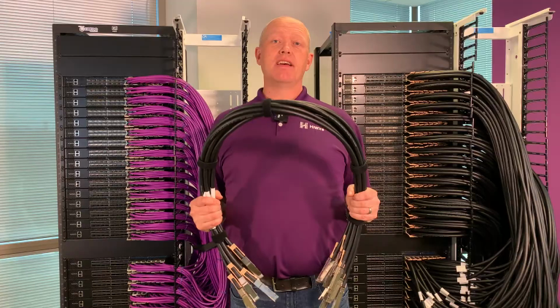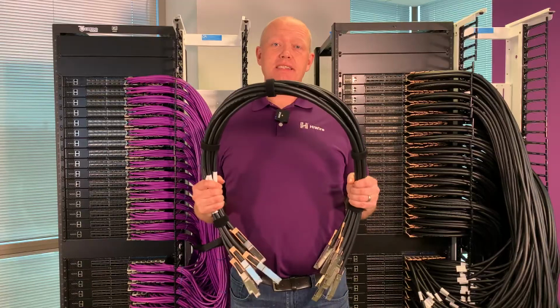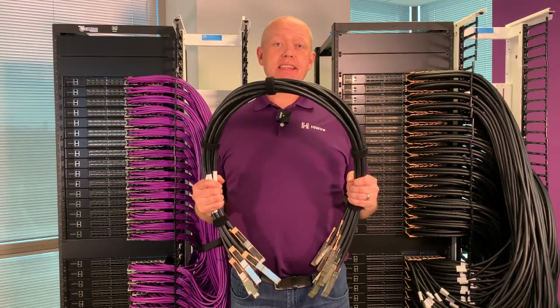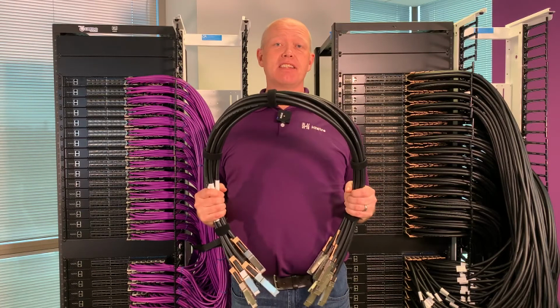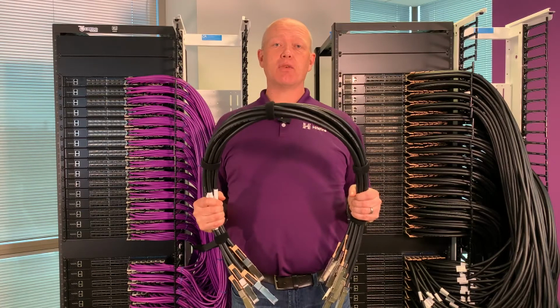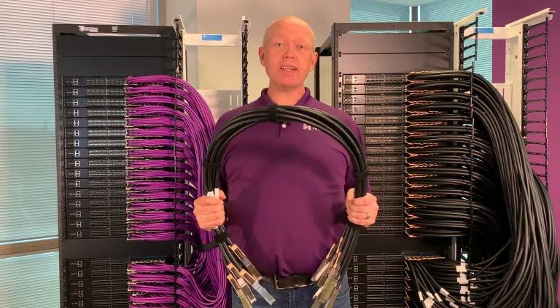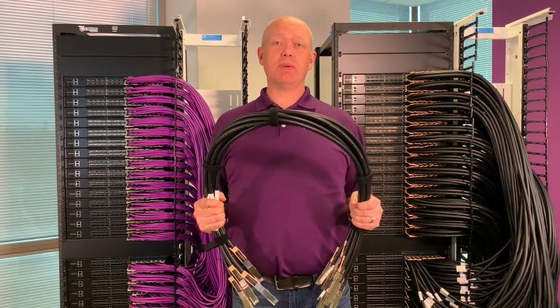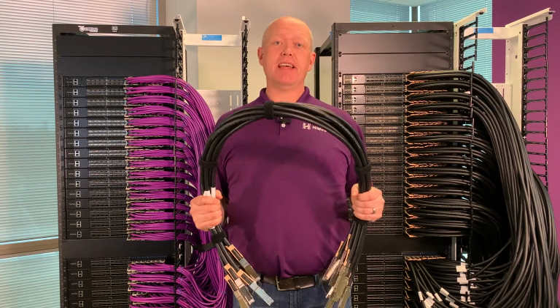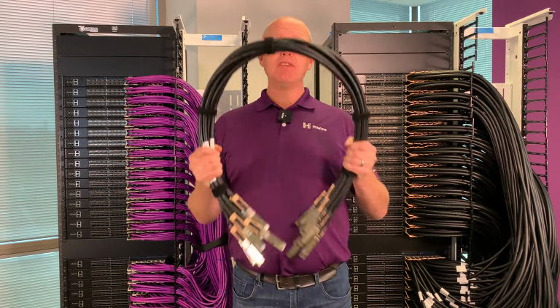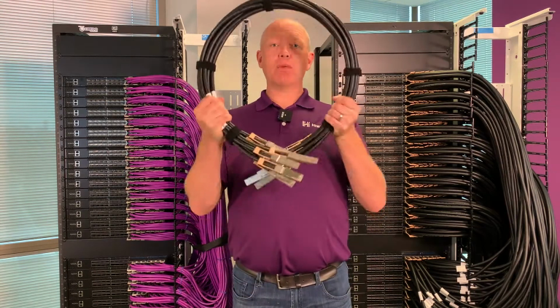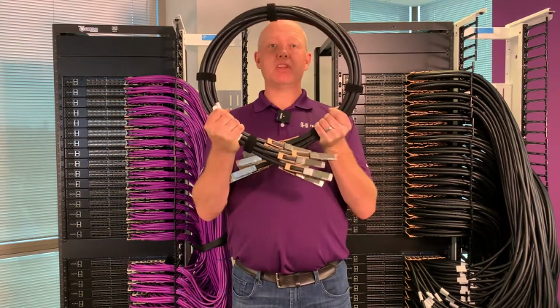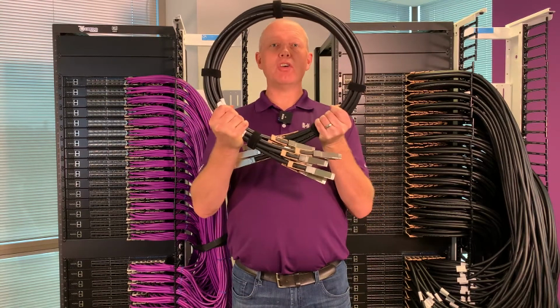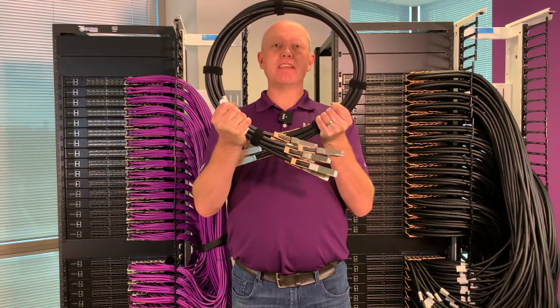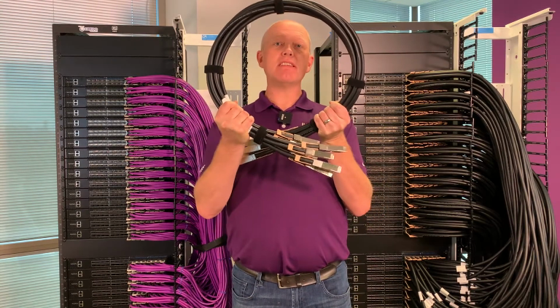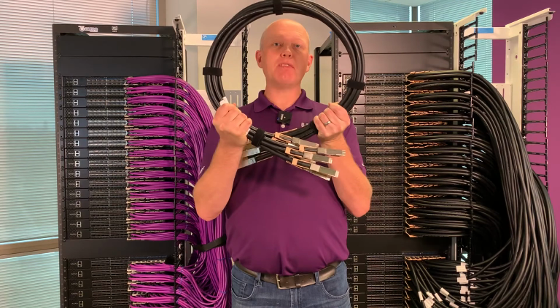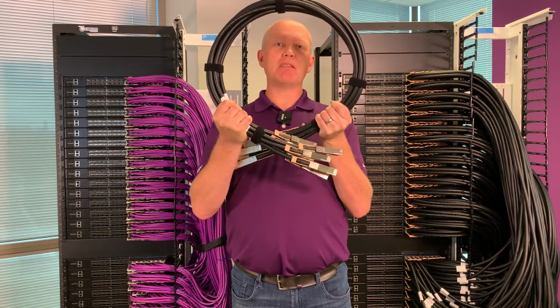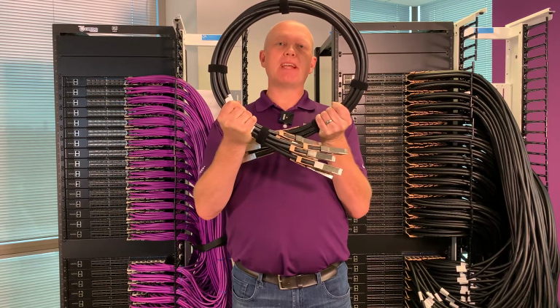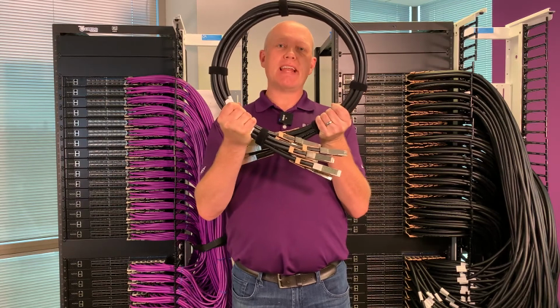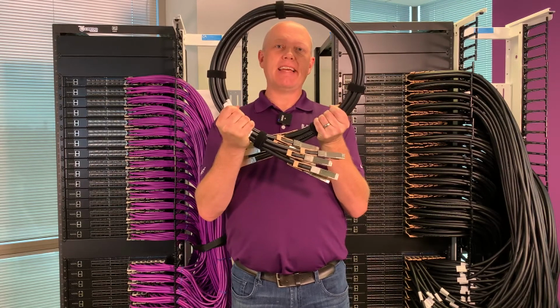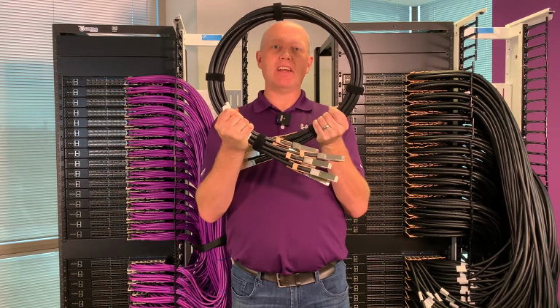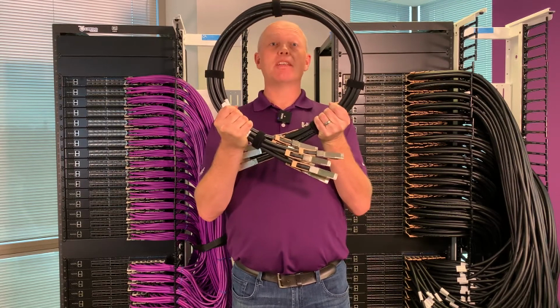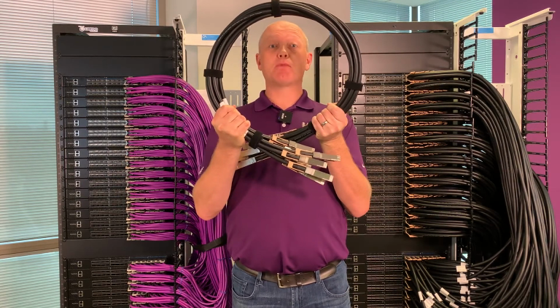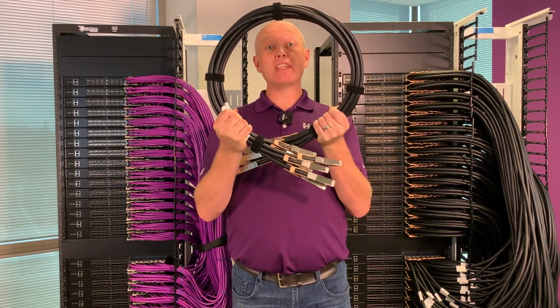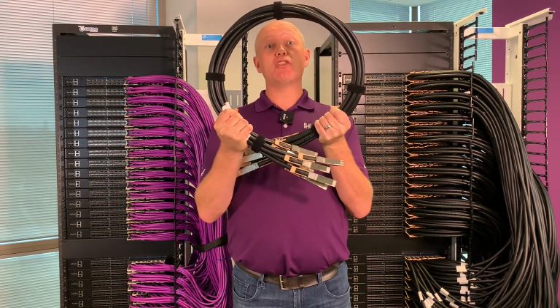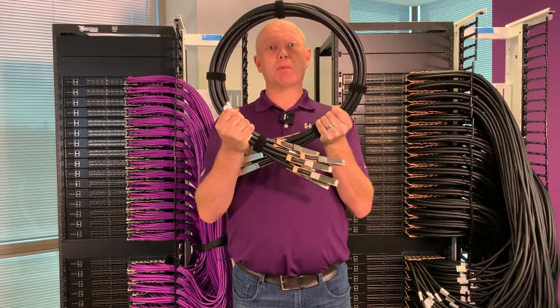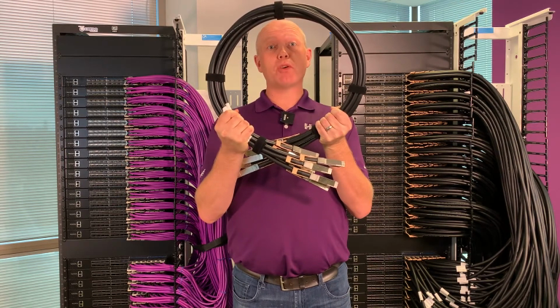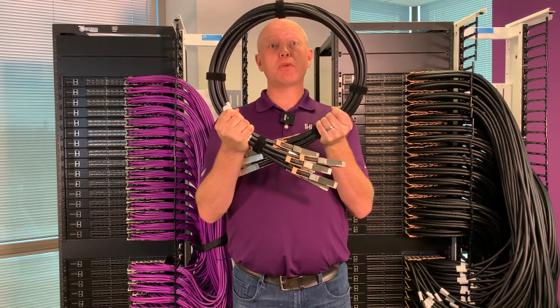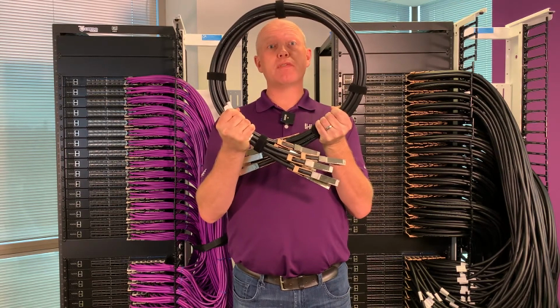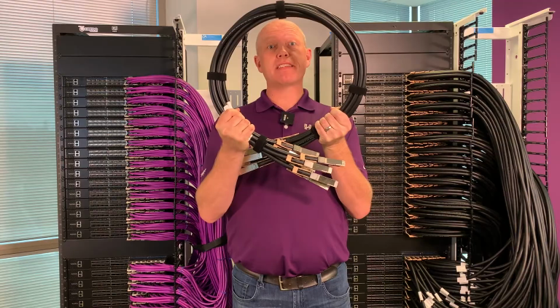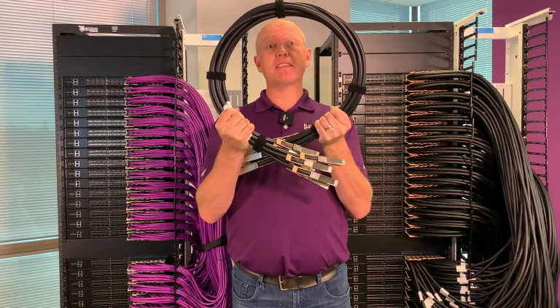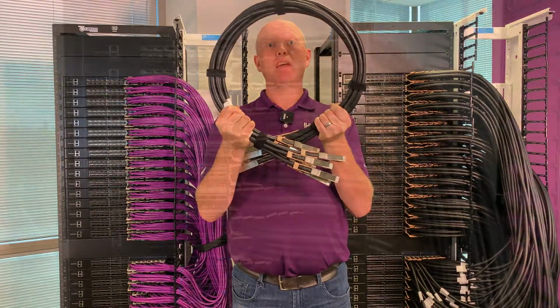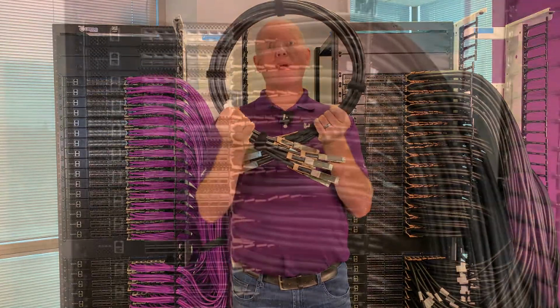You can see these DACs have gotten really, really thick. And even if I really put the hurt on these, this is about the best bend radius I can get. This becomes really challenging when we're trying to route 256 of these in one rack.